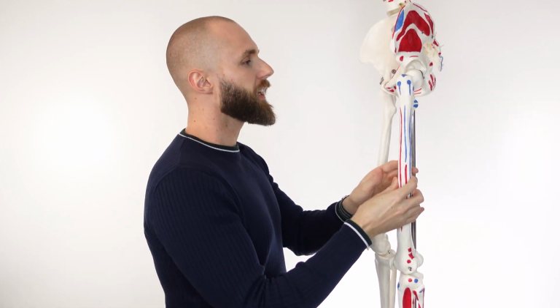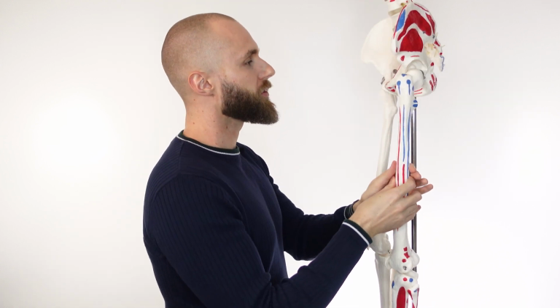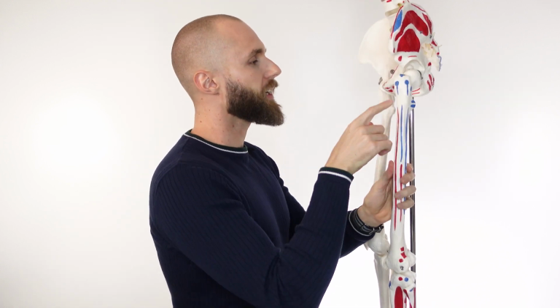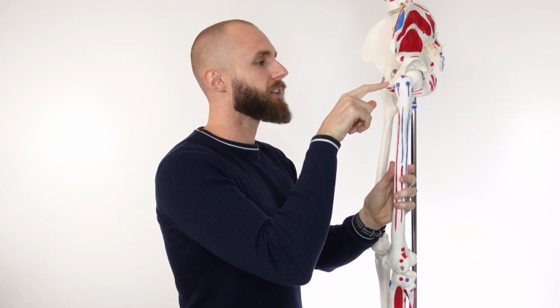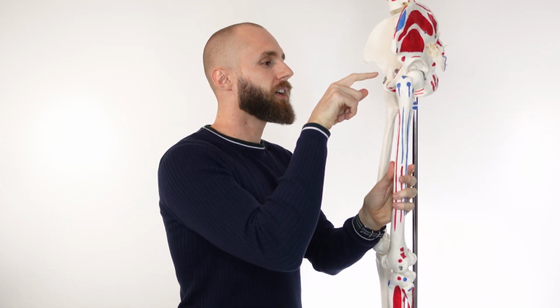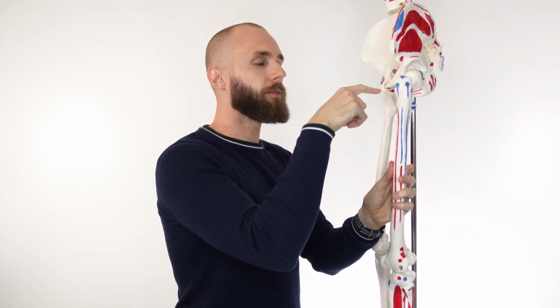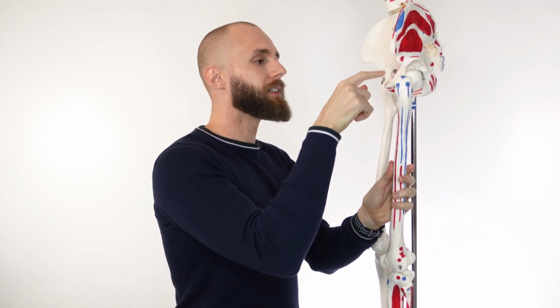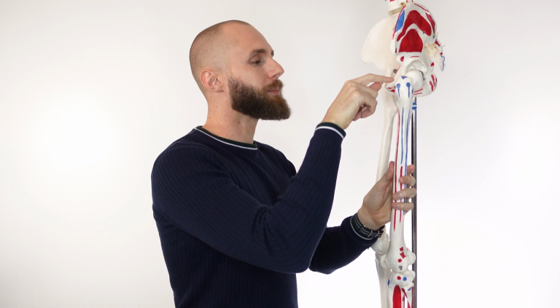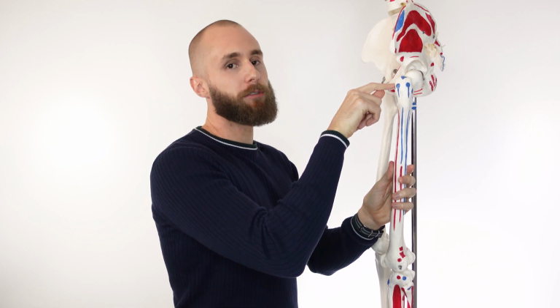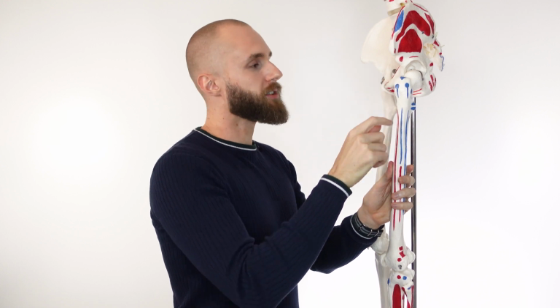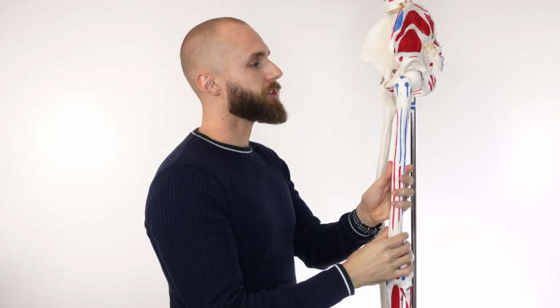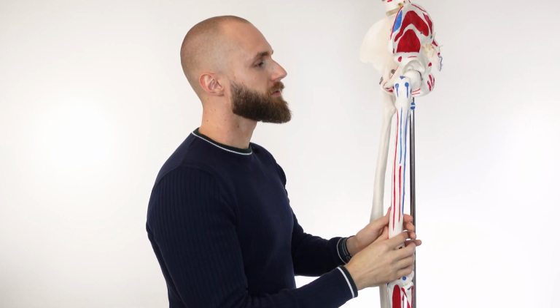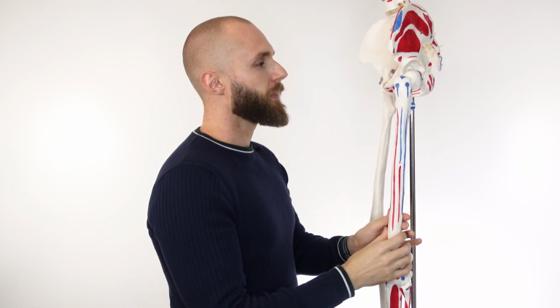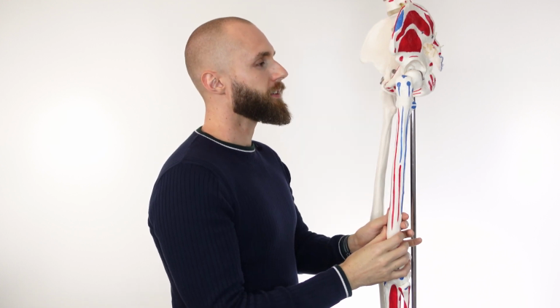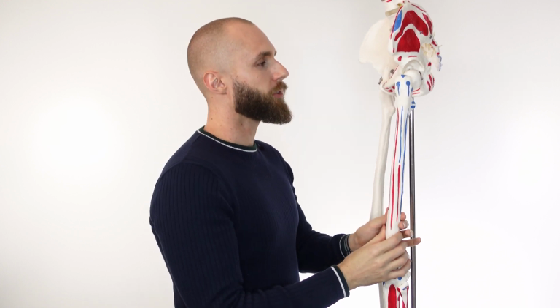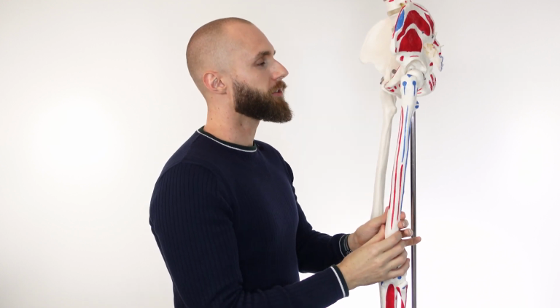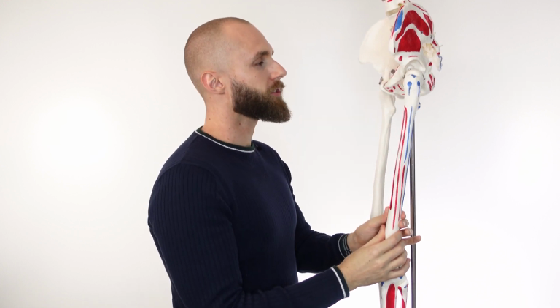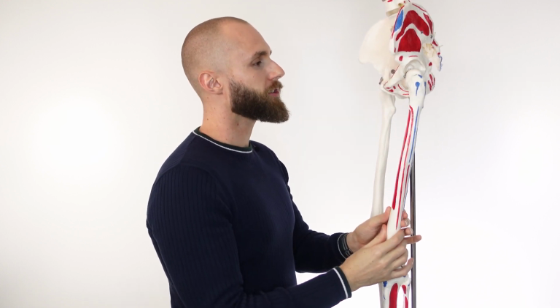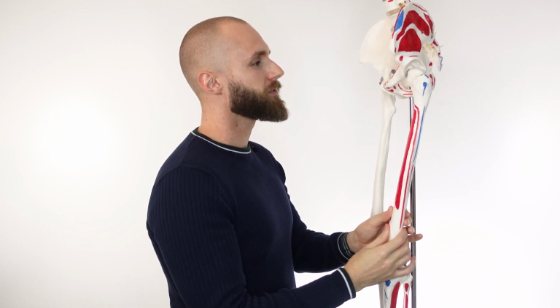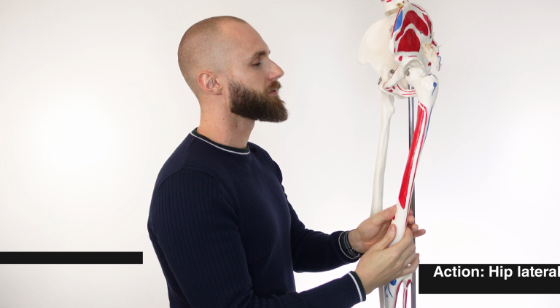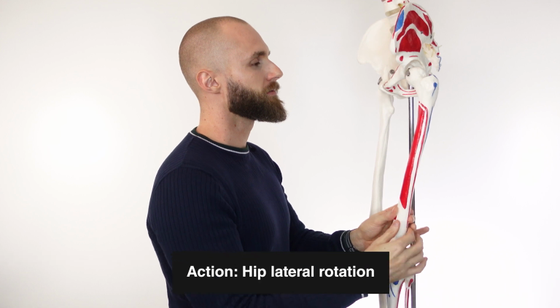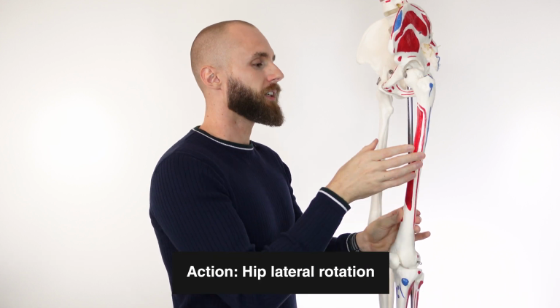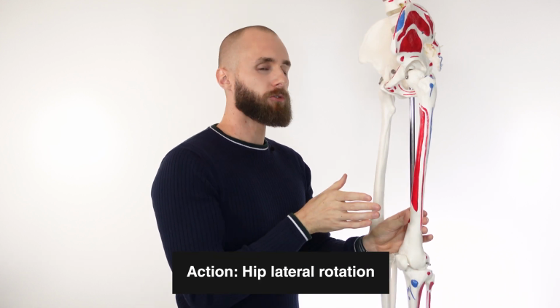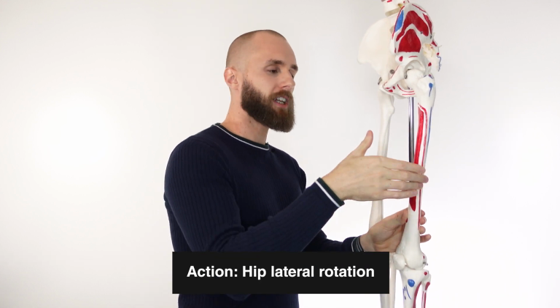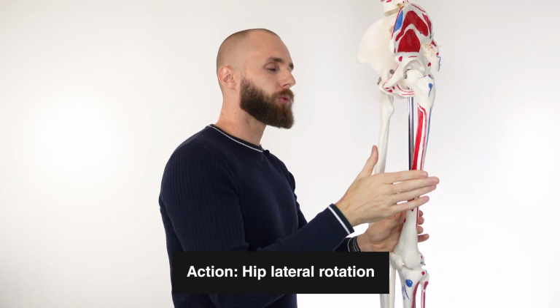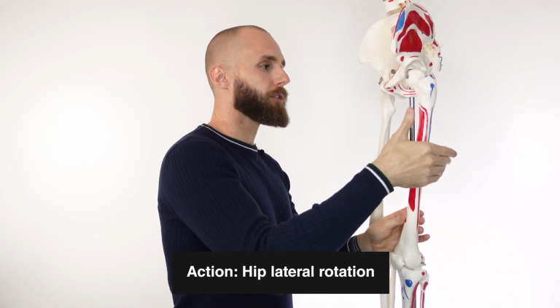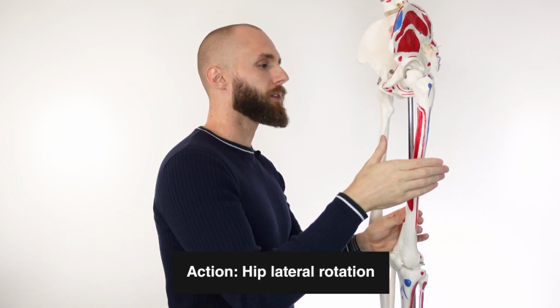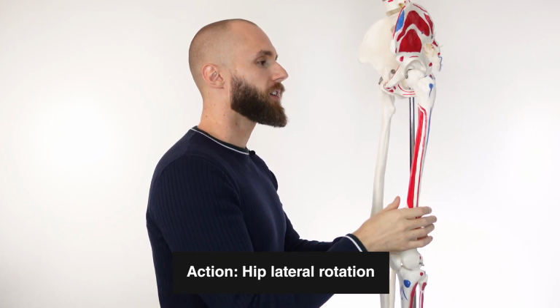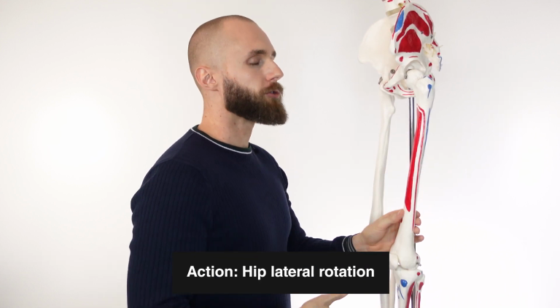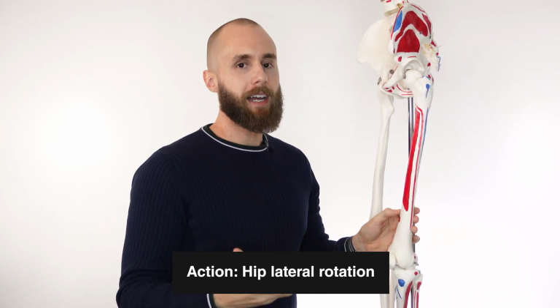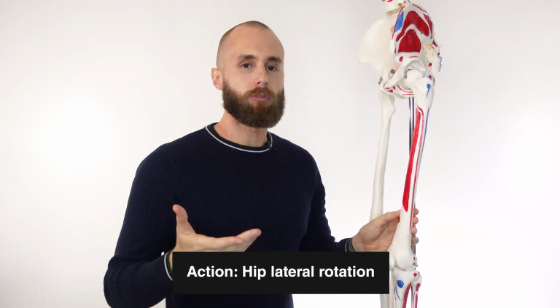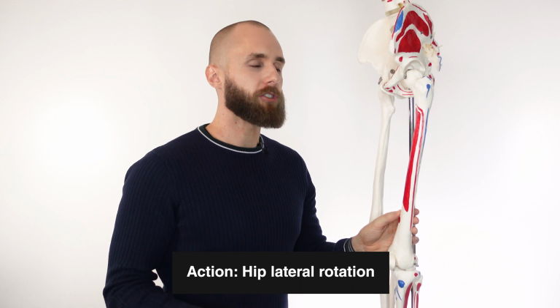Next you can see the femur is in a medially rotated position, and as we've got that glute max contraction, it rotates towards the posterior of the body, which would be lateral rotation.